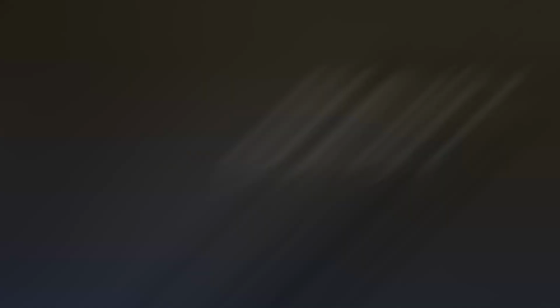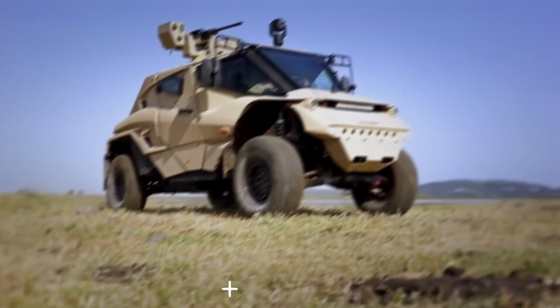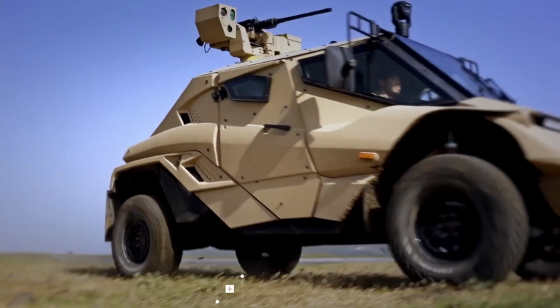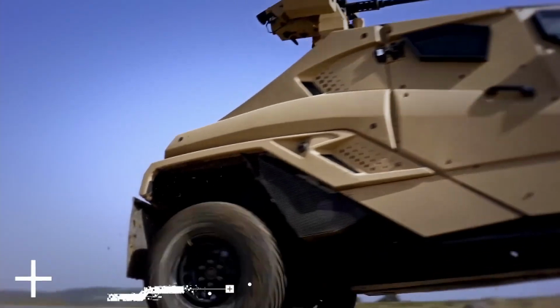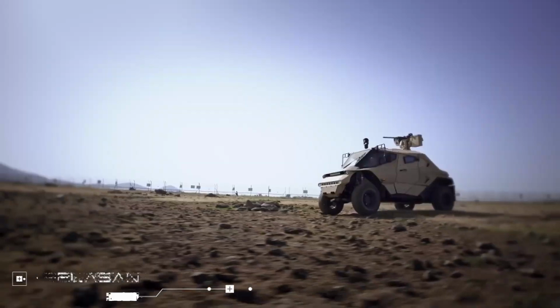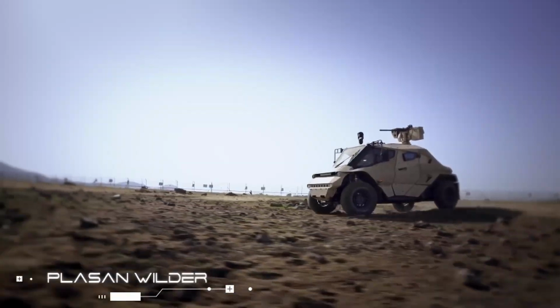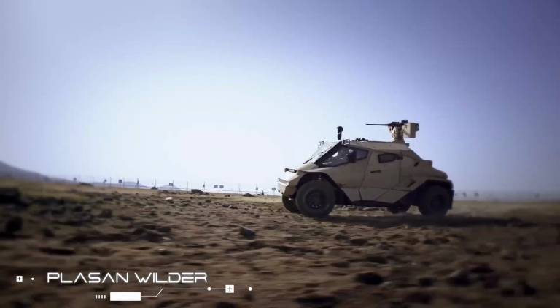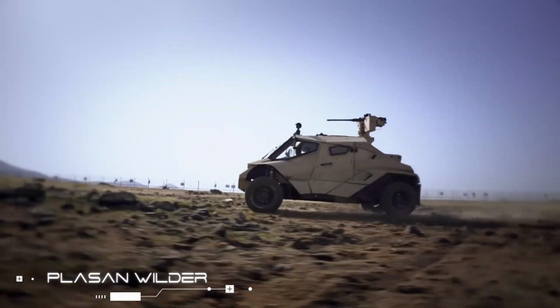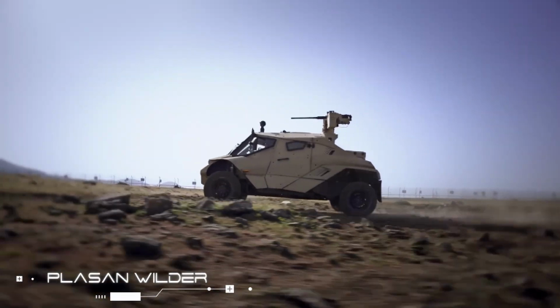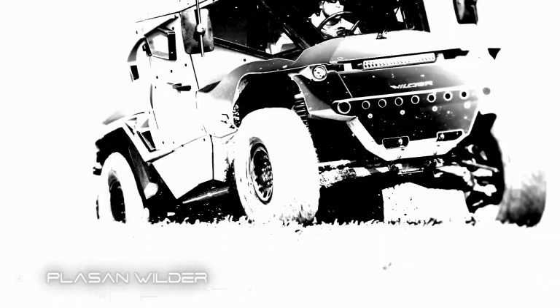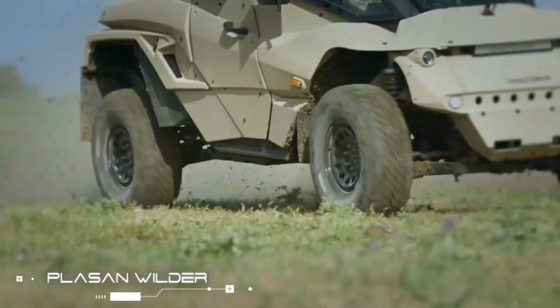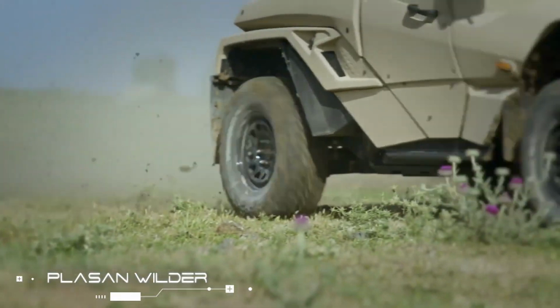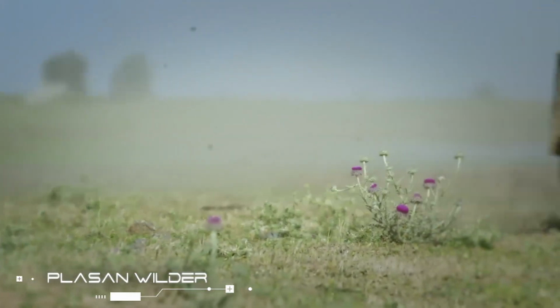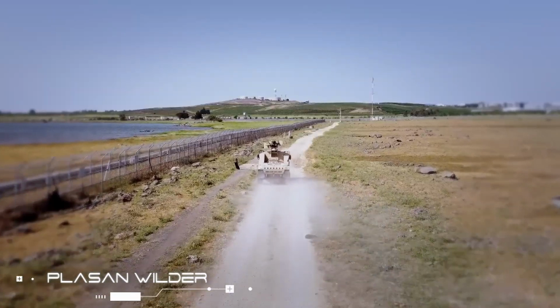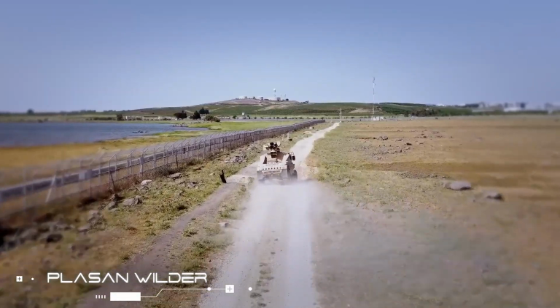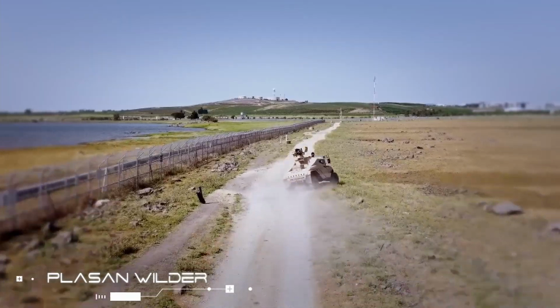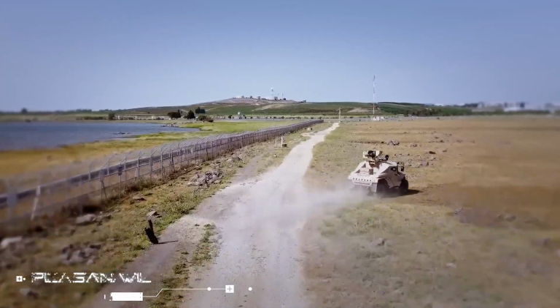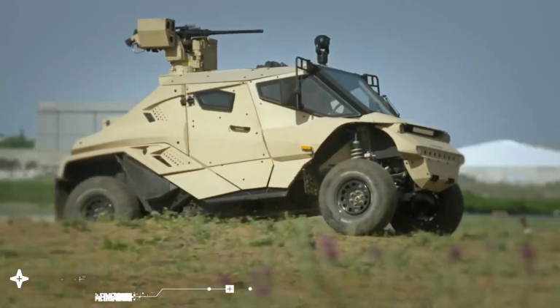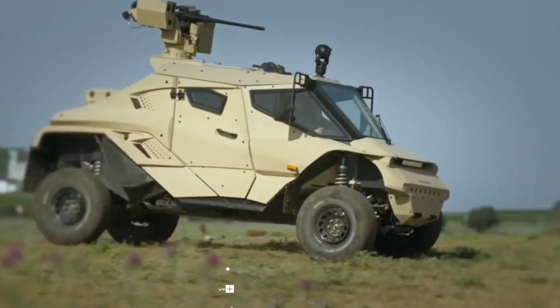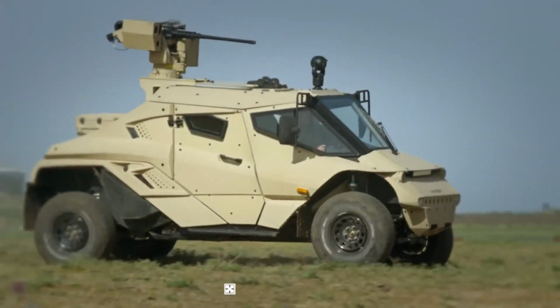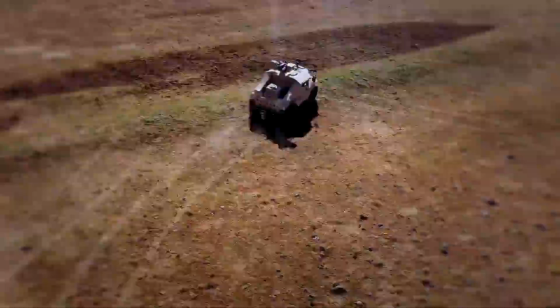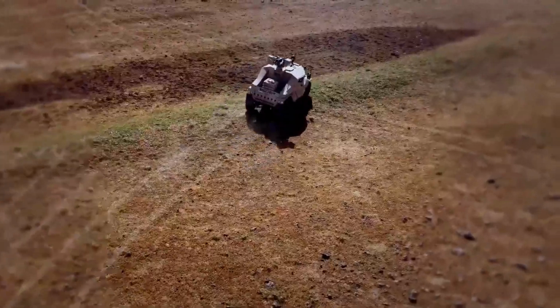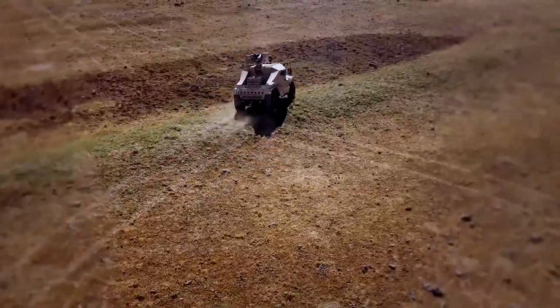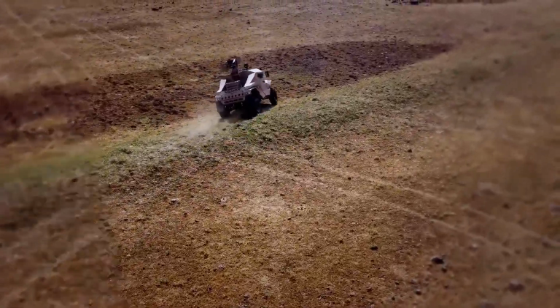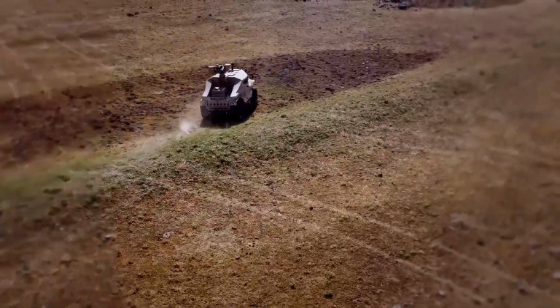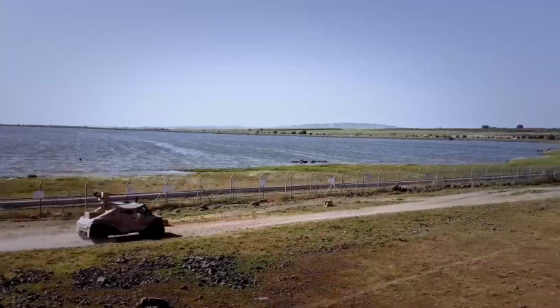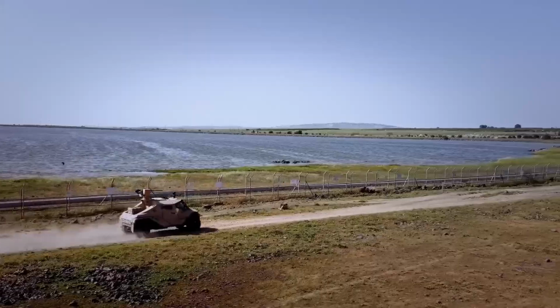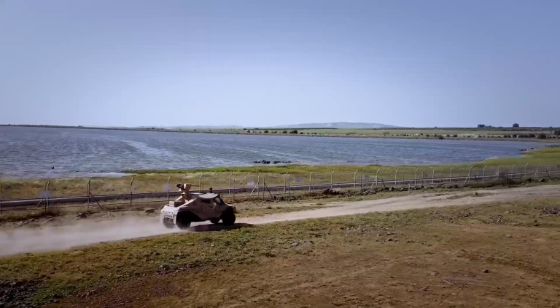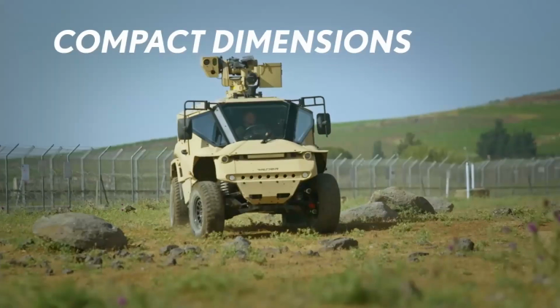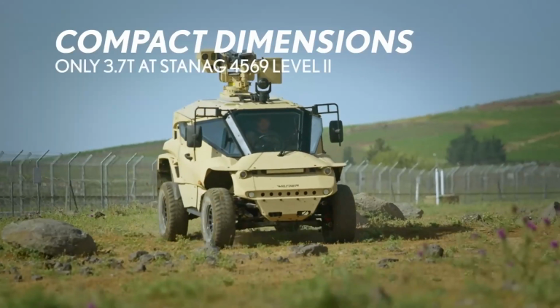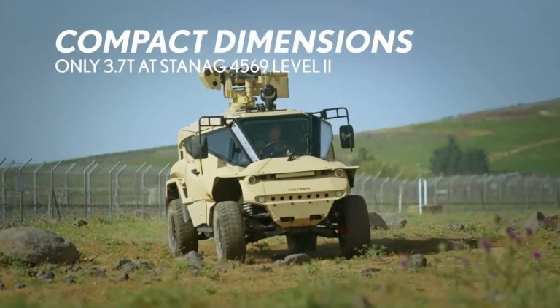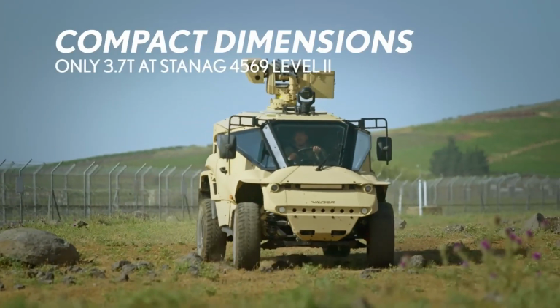Plassen Wilder. When a standard-sized armored vehicle just isn't practical for the battlefield, you can always count on the Plassen's ultralight armored vehicle, the Wilder.